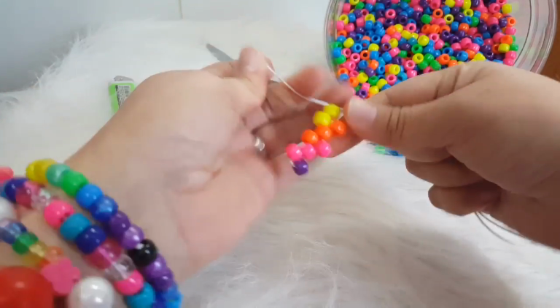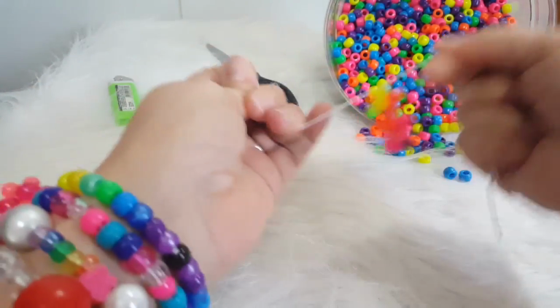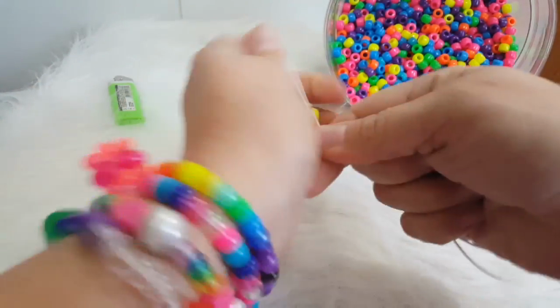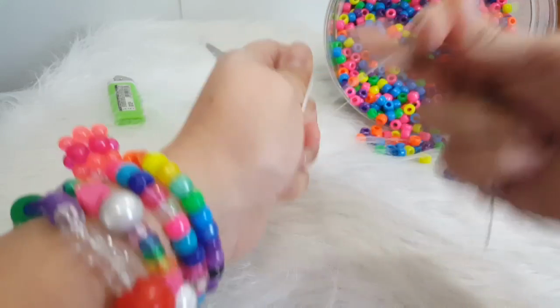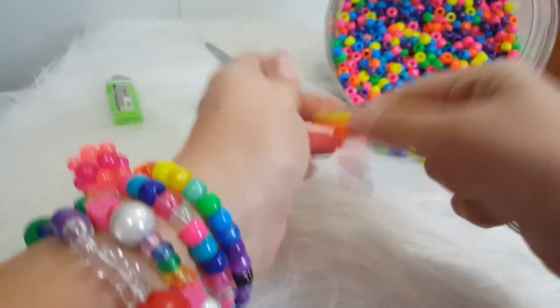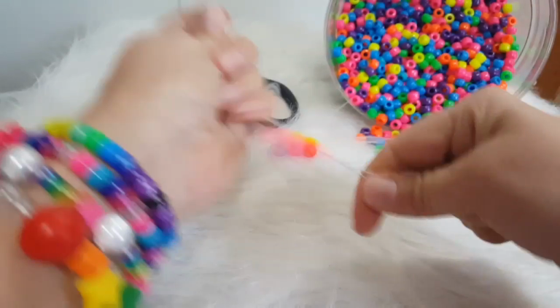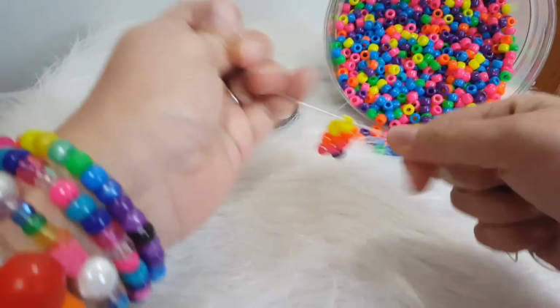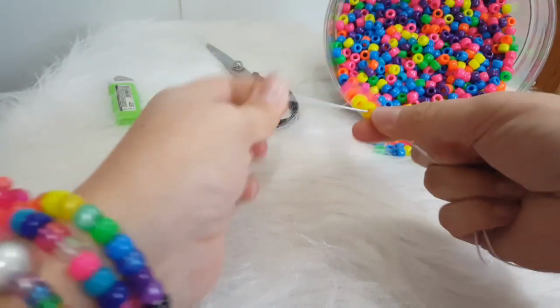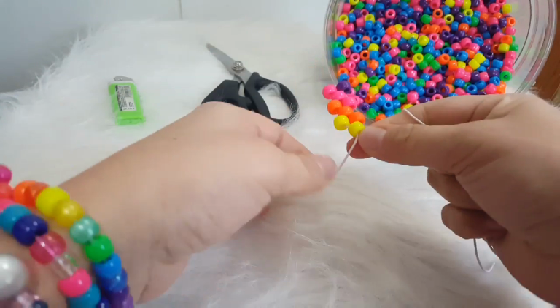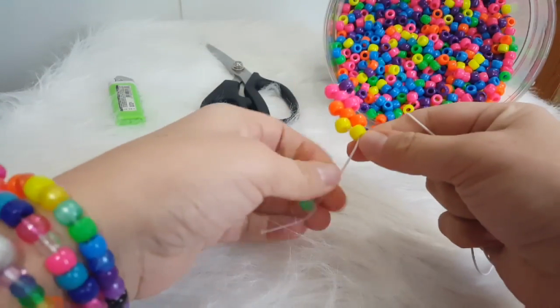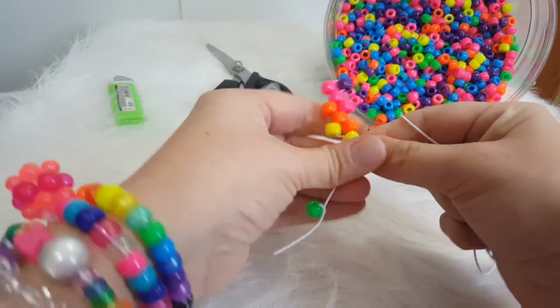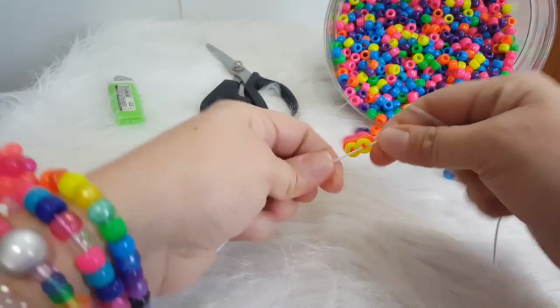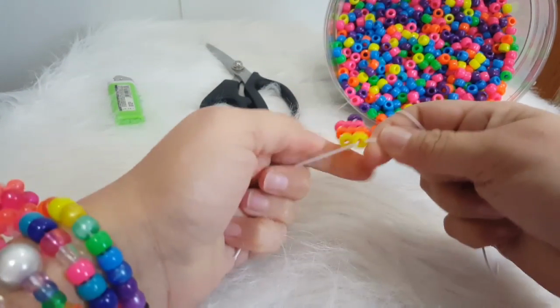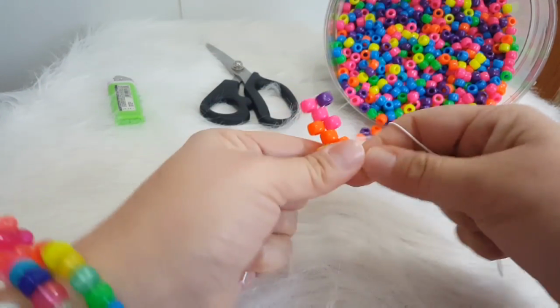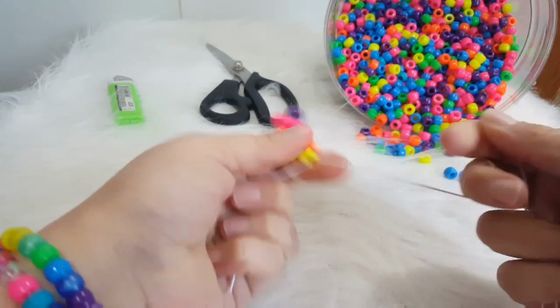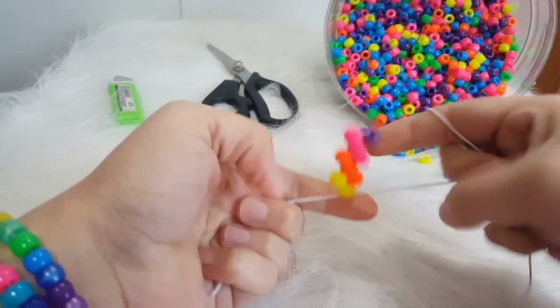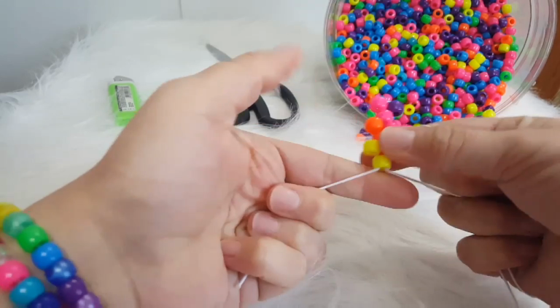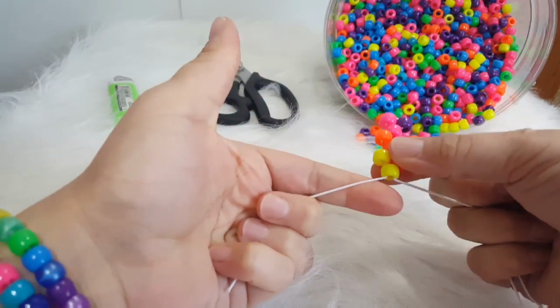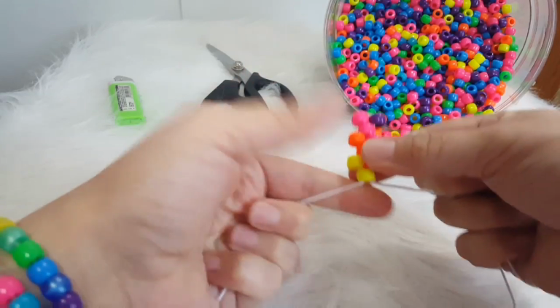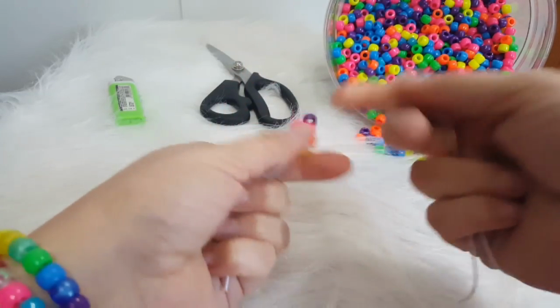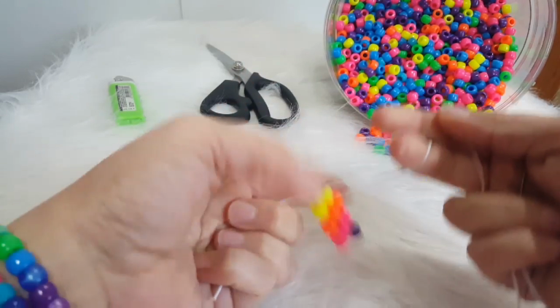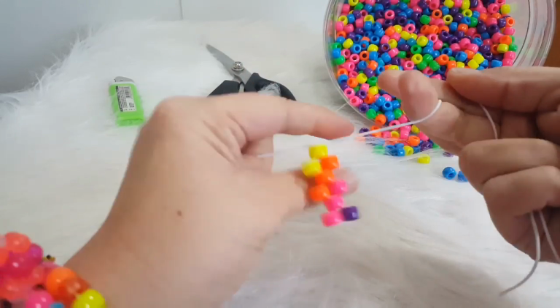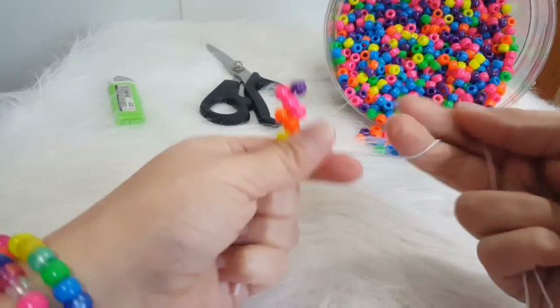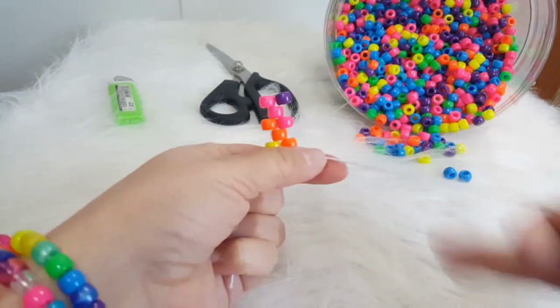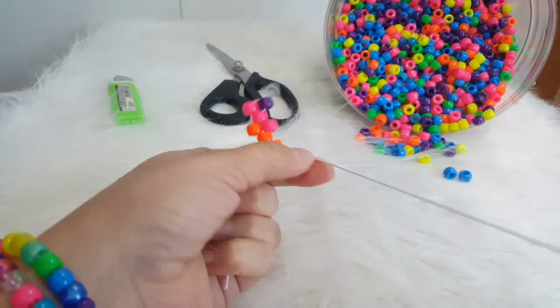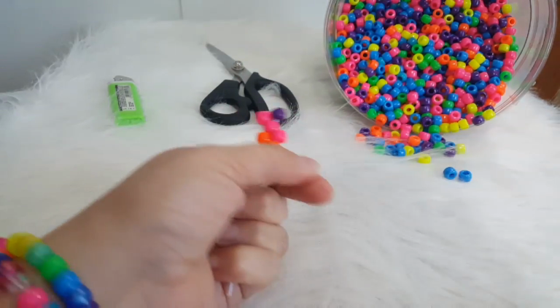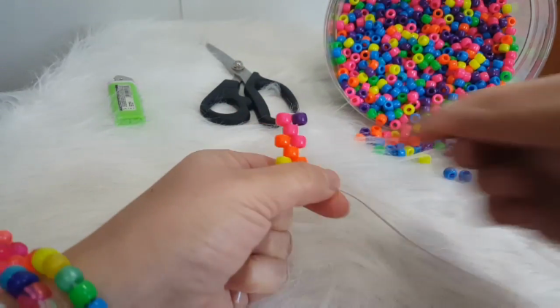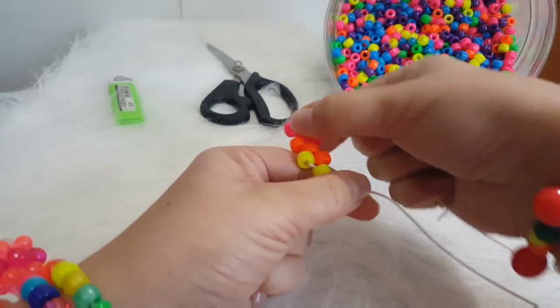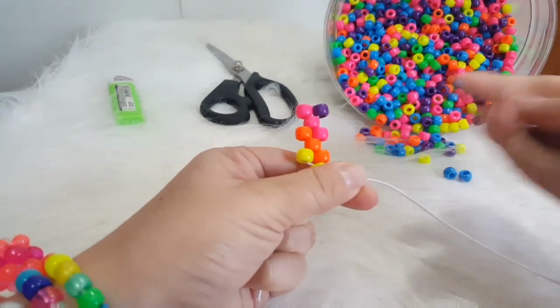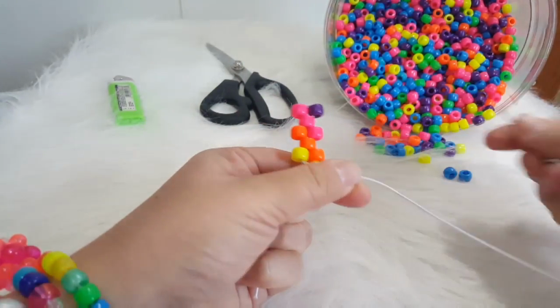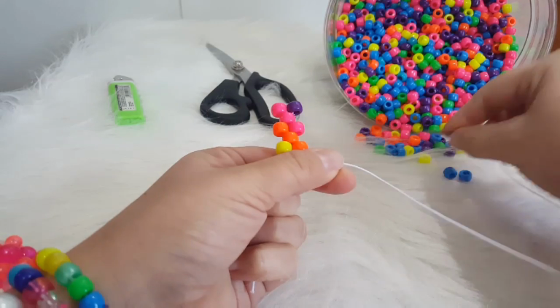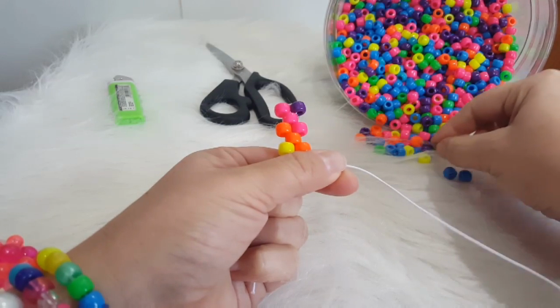Just pull both ends of the string to get it tight. Then you can hold one side until you get this started.